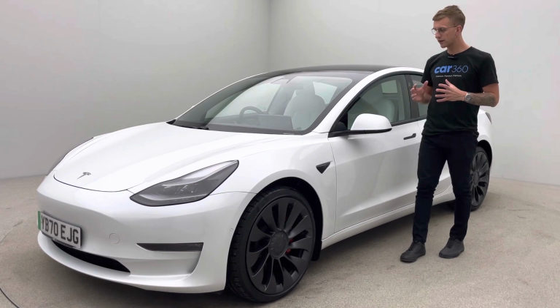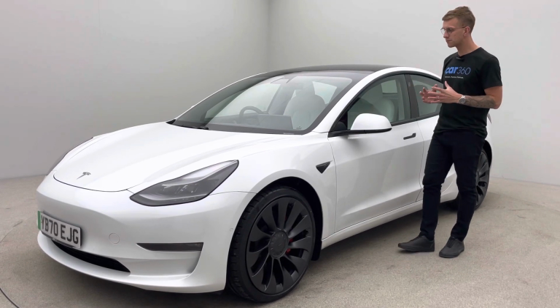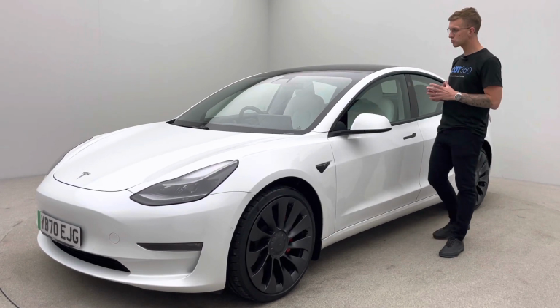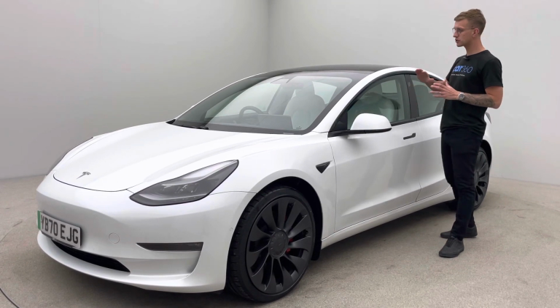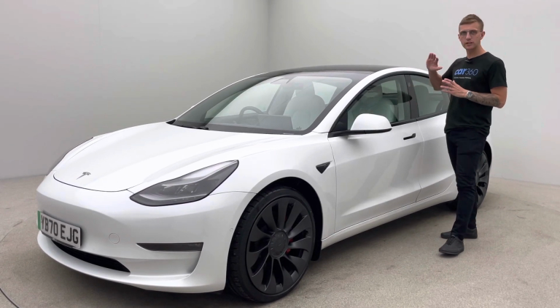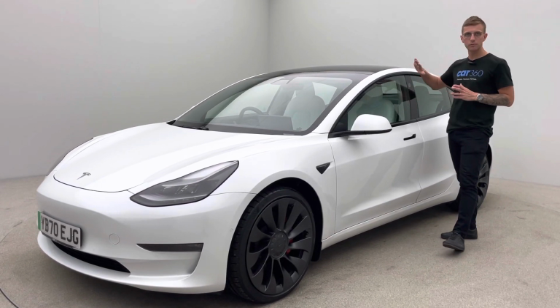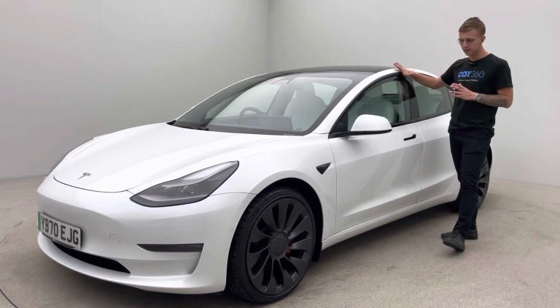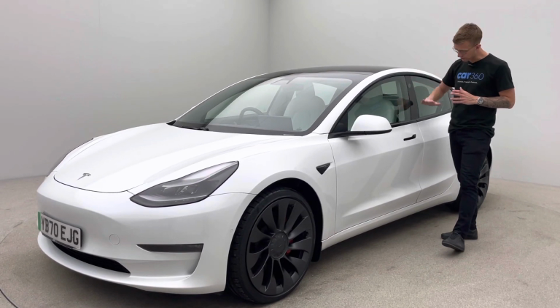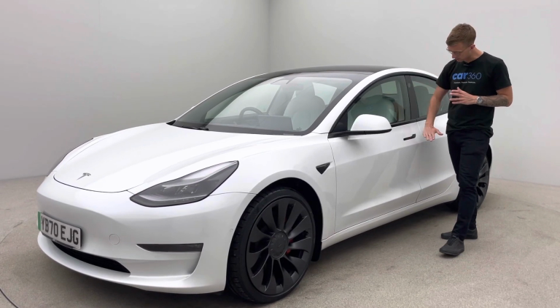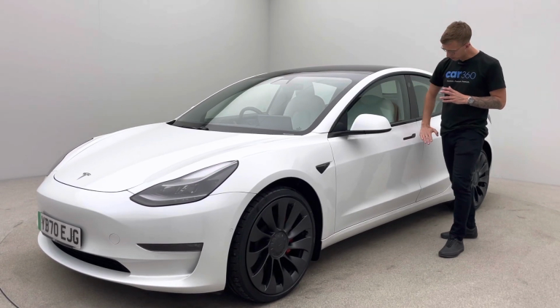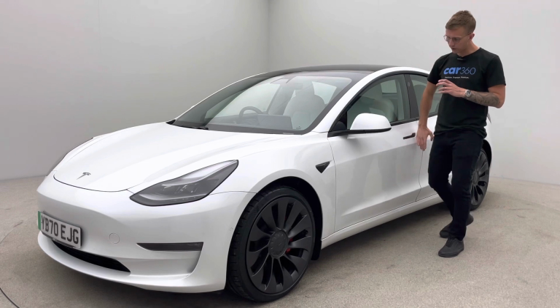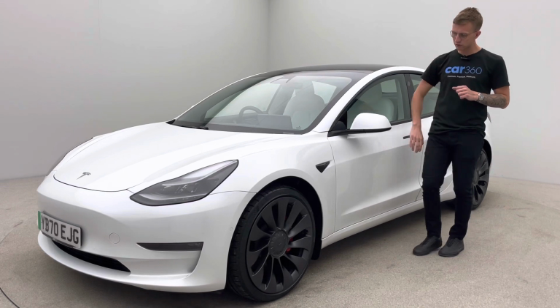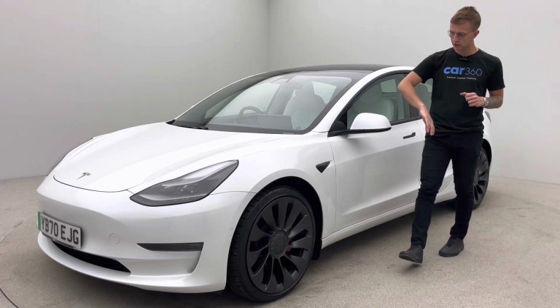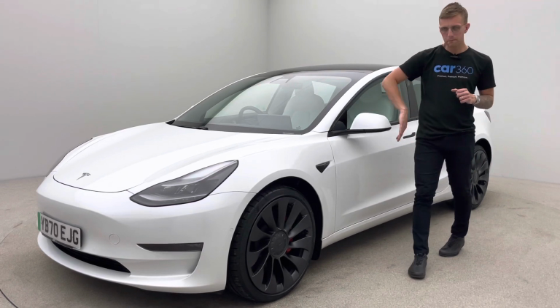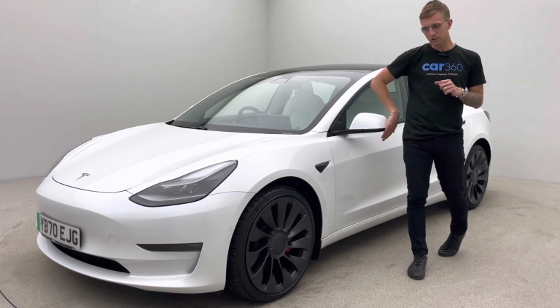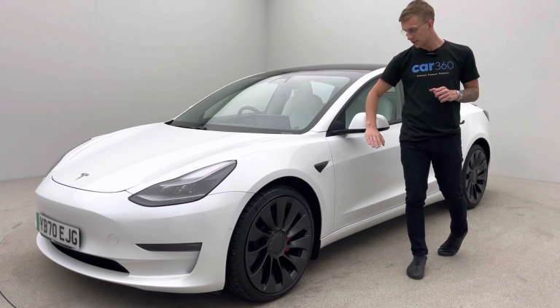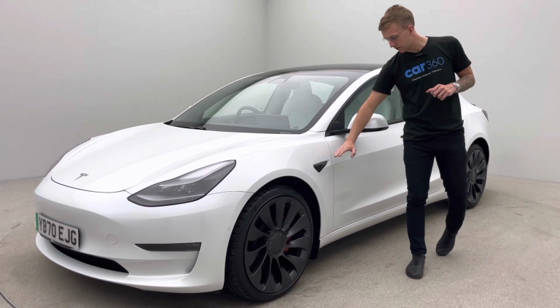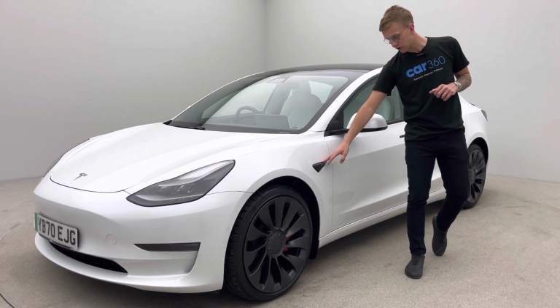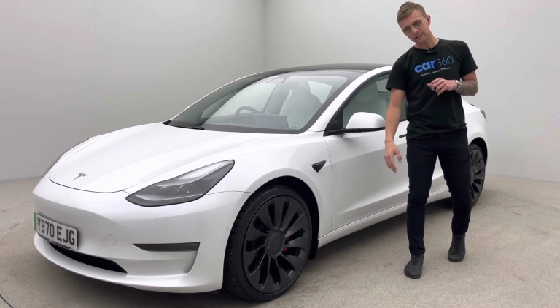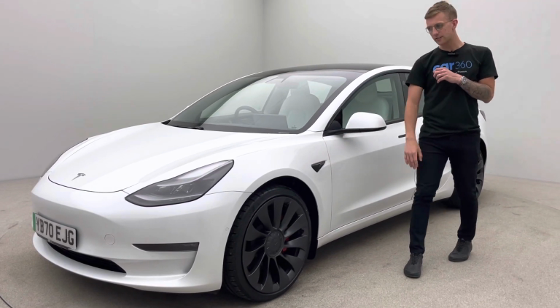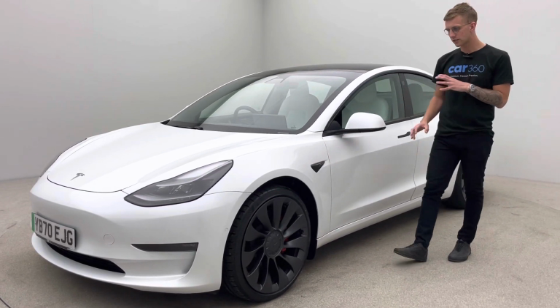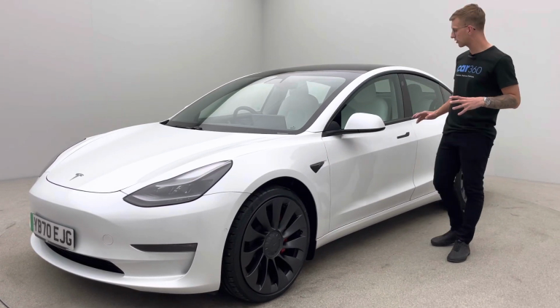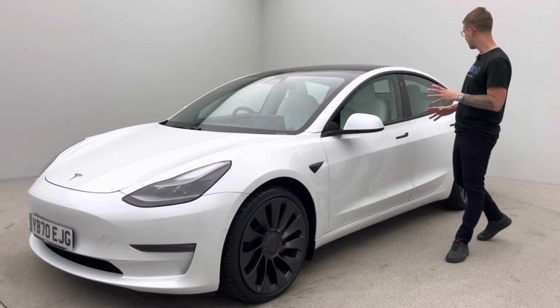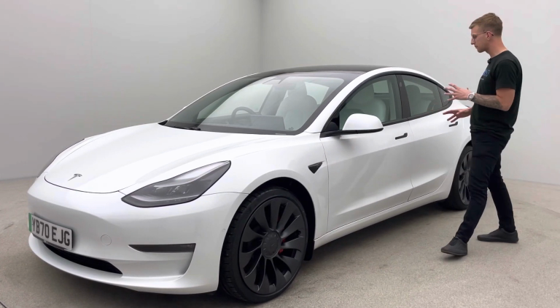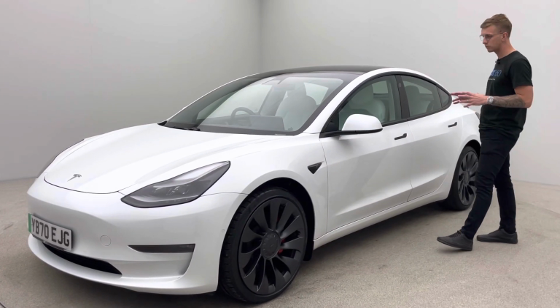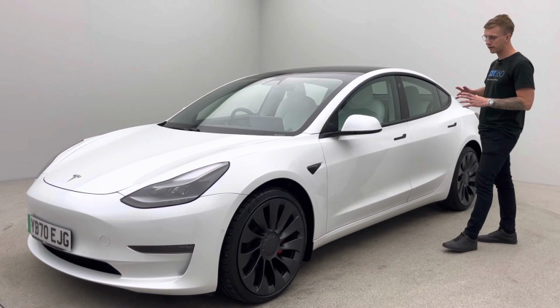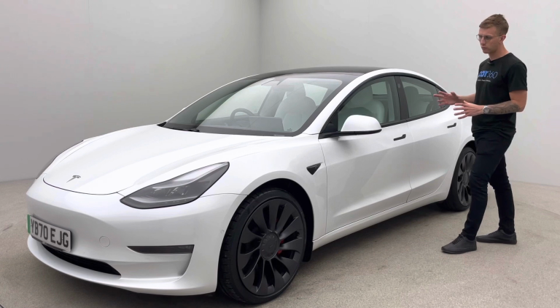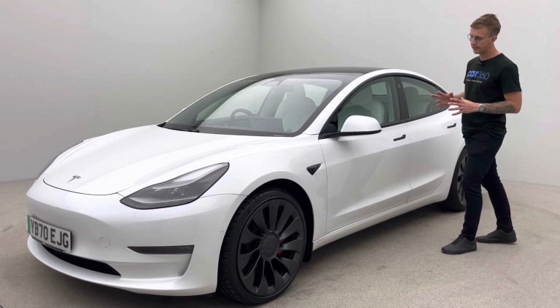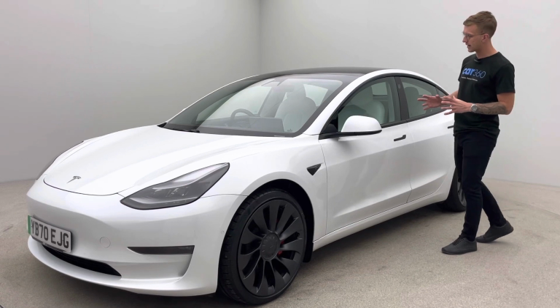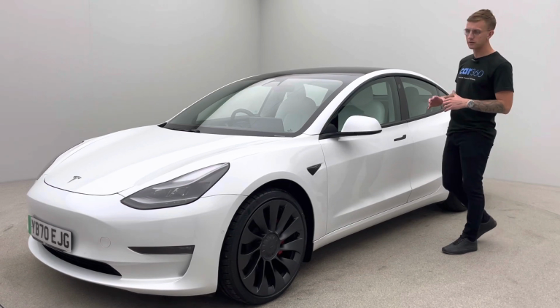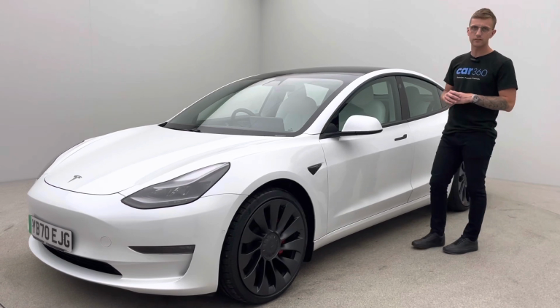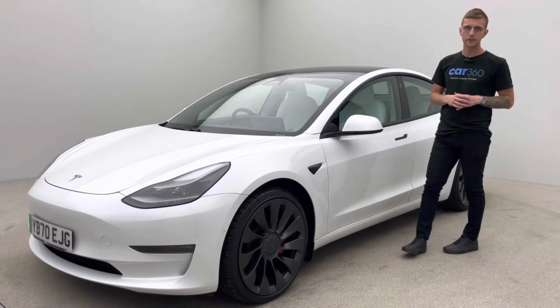It's a facelift model as well, so de-chroming on the window surrounds, door handles, mirrors and also indicators. The car looks absolutely brilliant - white on white, an absolute head turner.